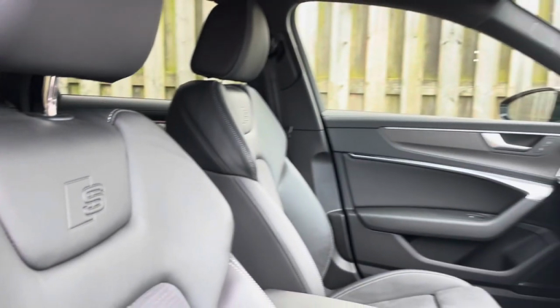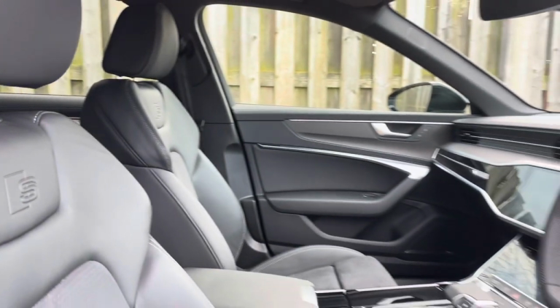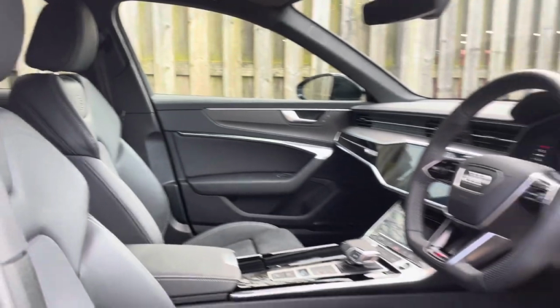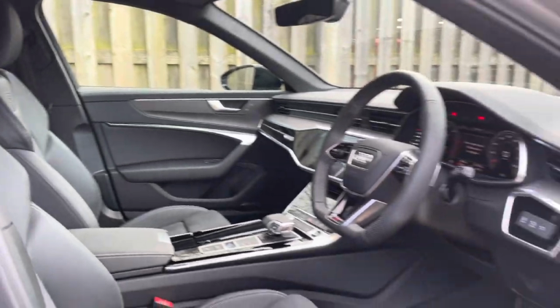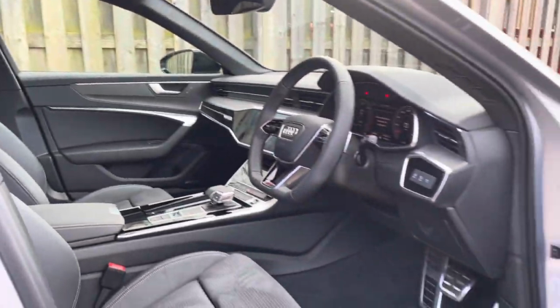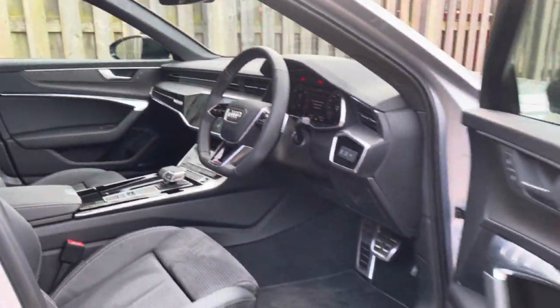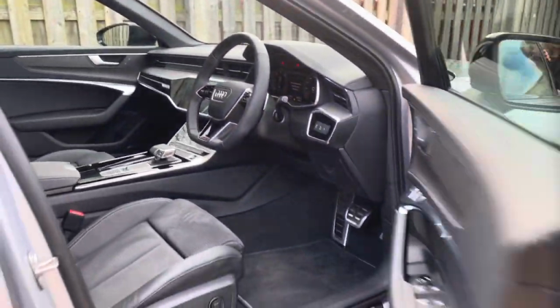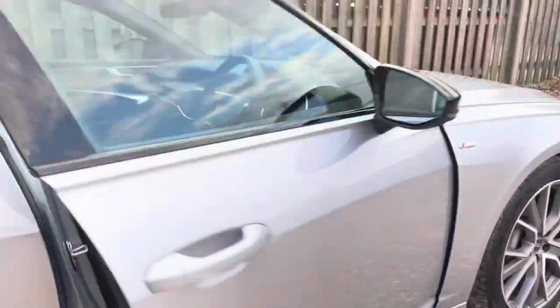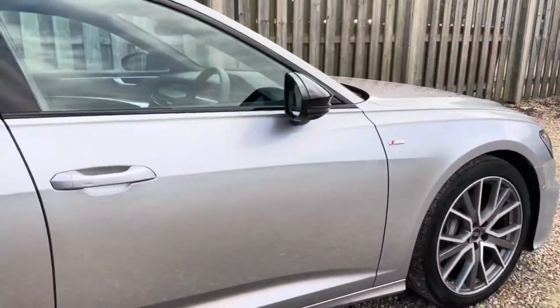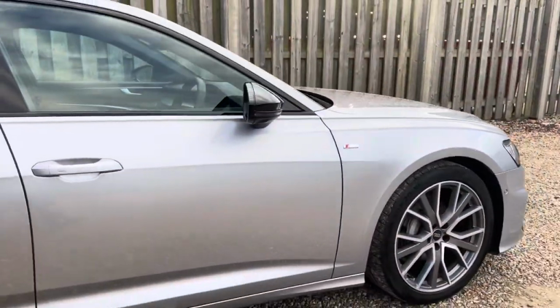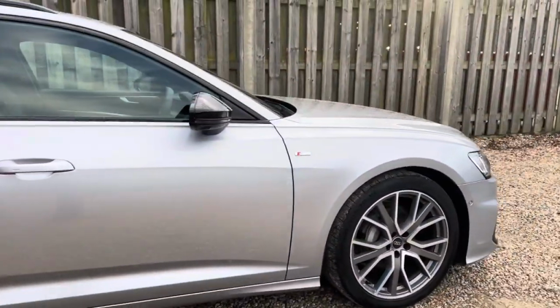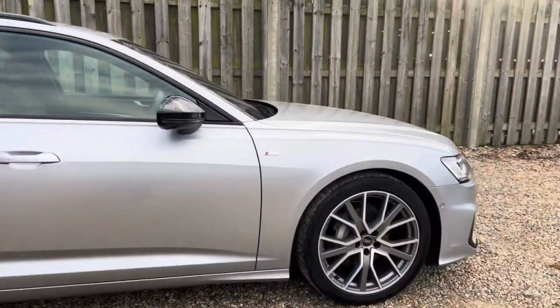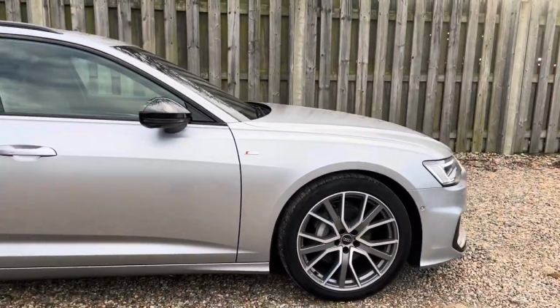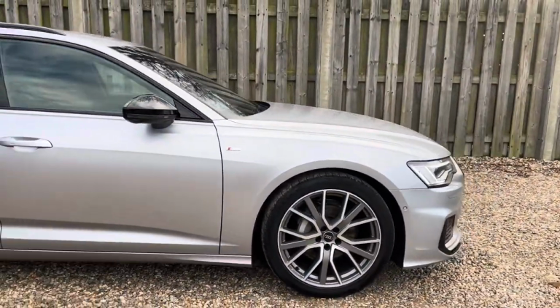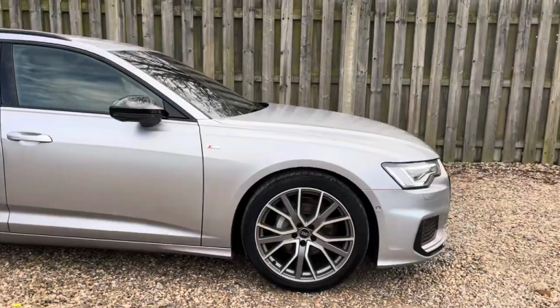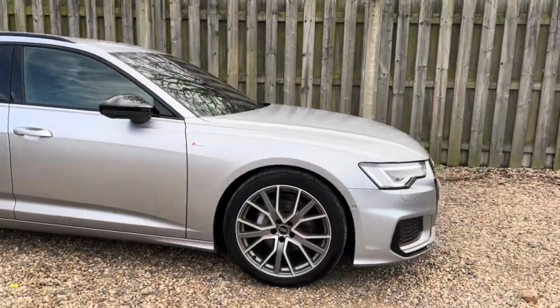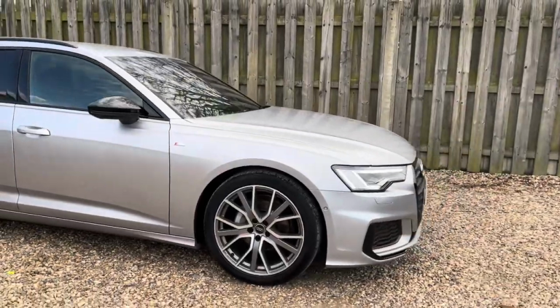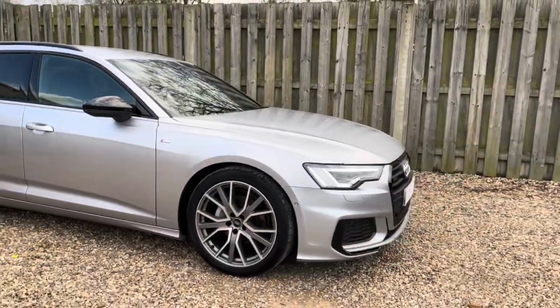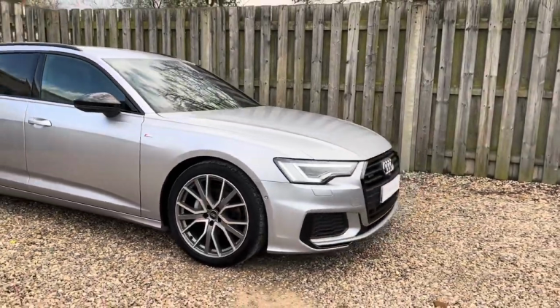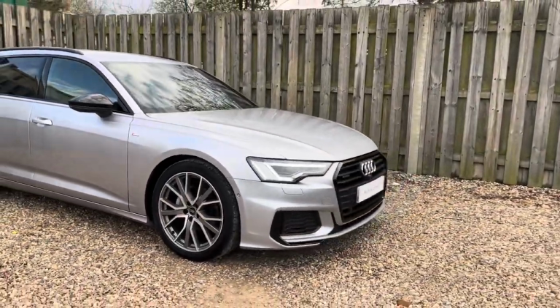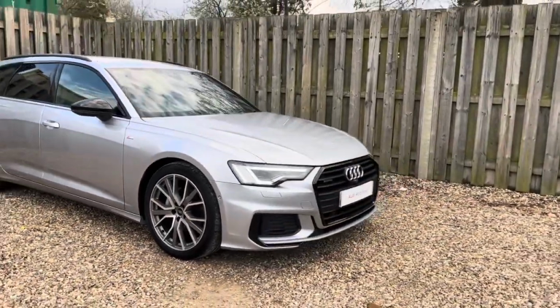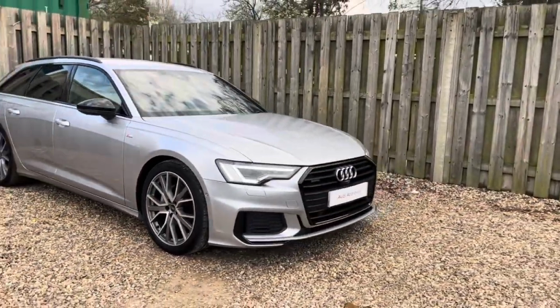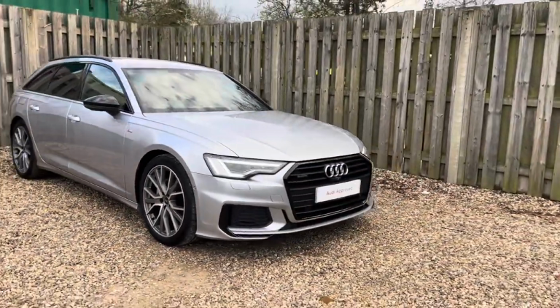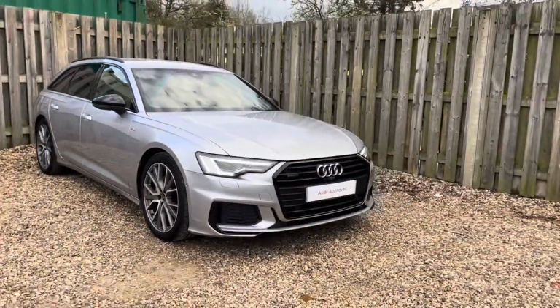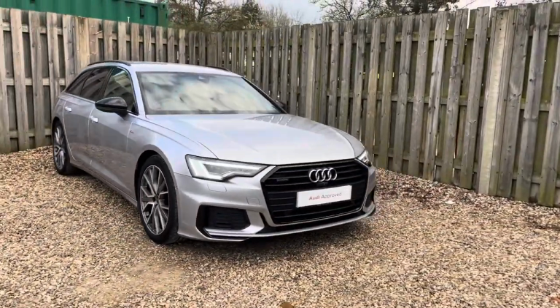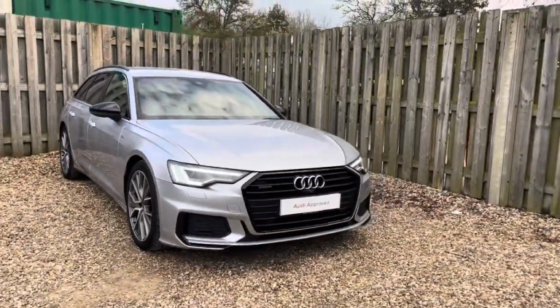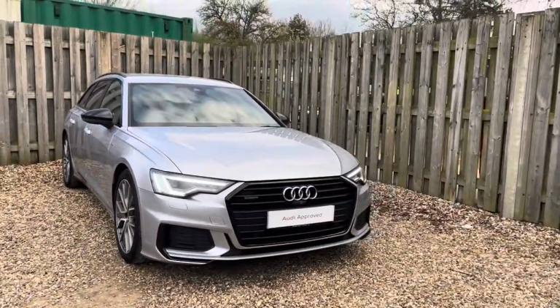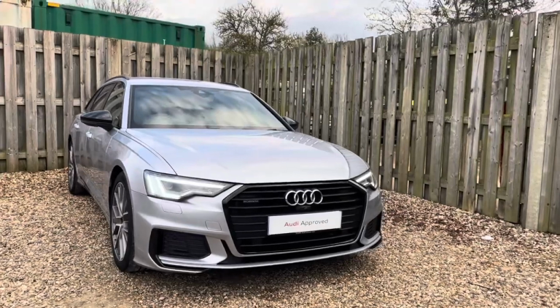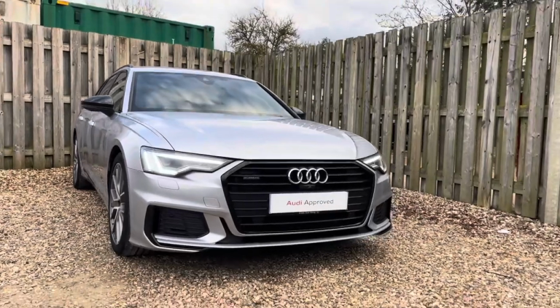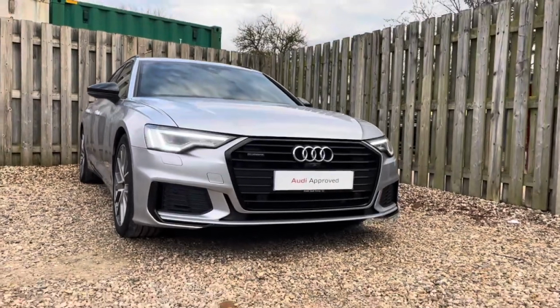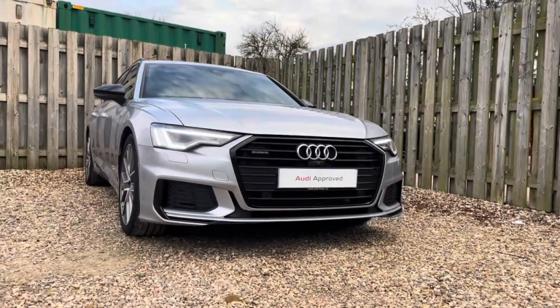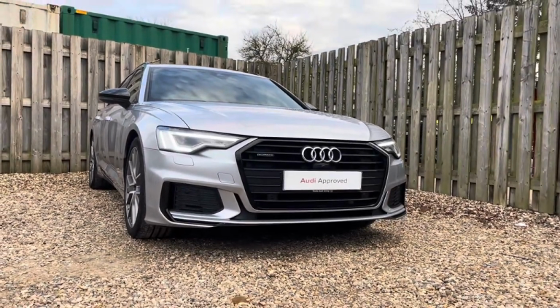Thank you for taking the interest in this stunning approved used Audi A6 Avant Black Edition. For more information please contact Cambridge Audi on 01223 414 181. We hope to hear from you soon!